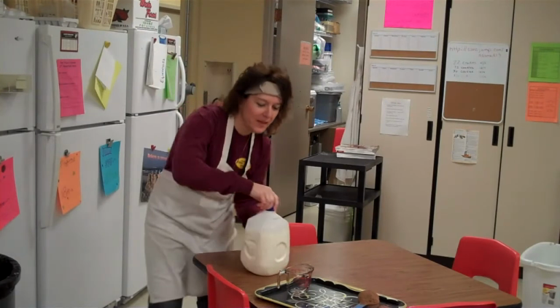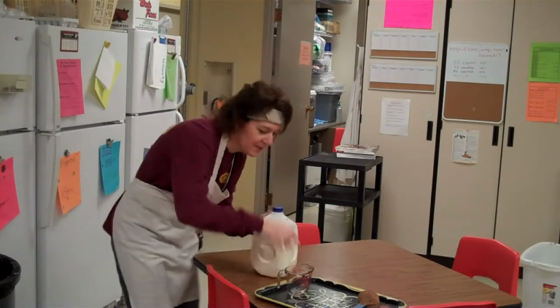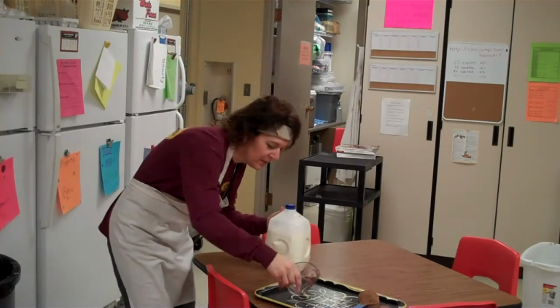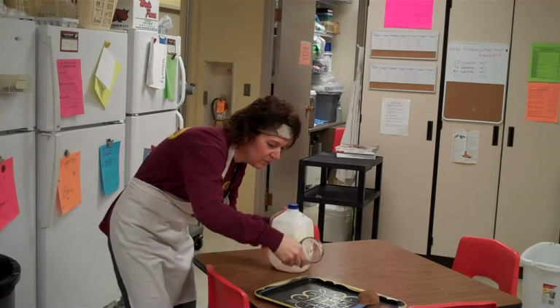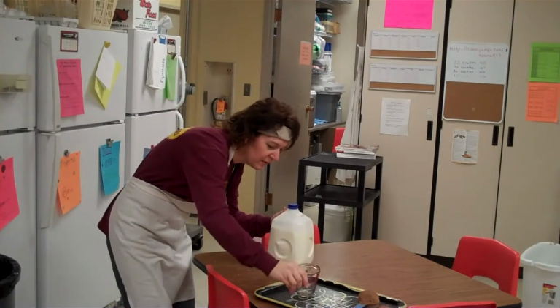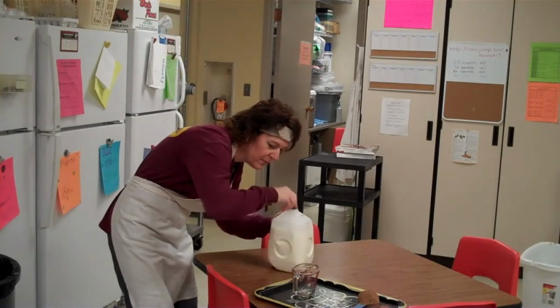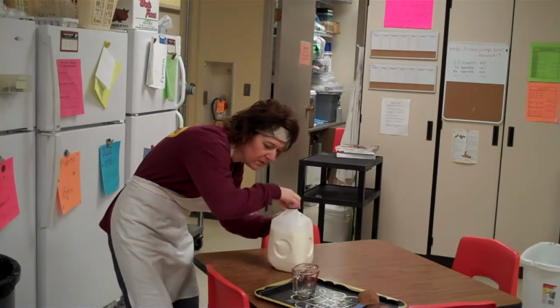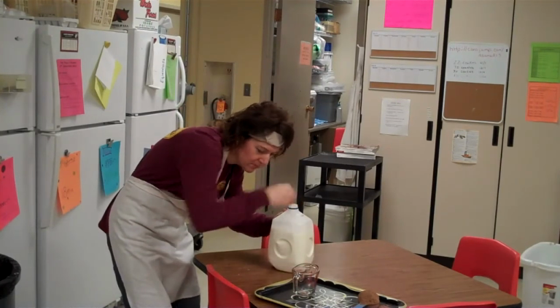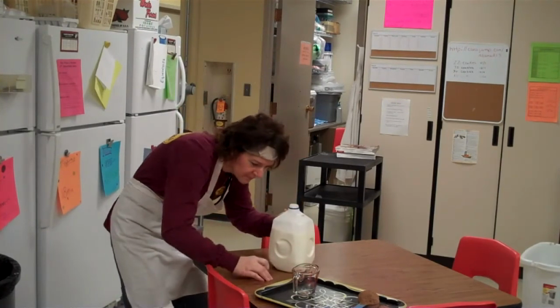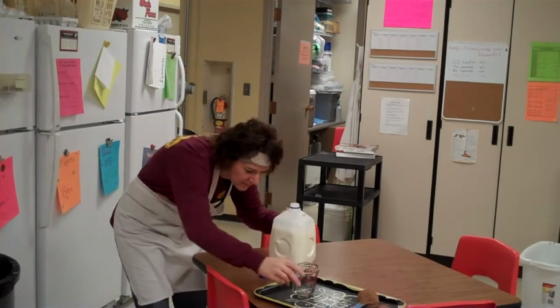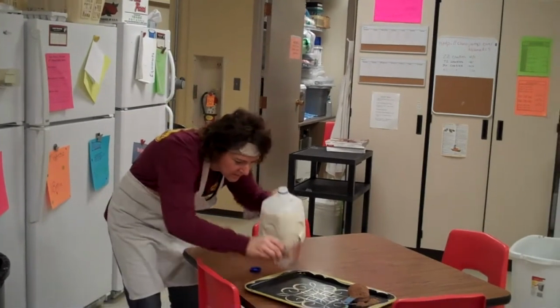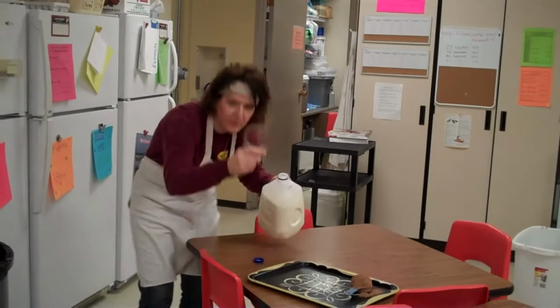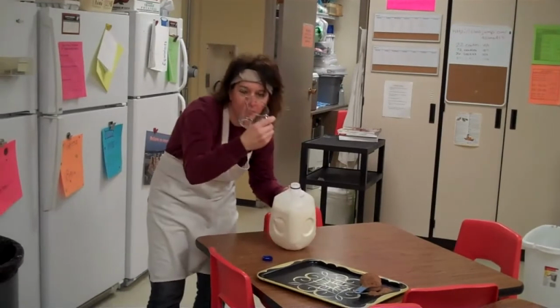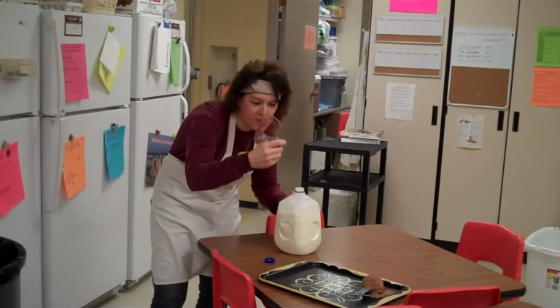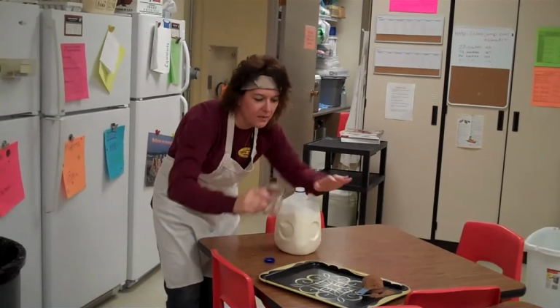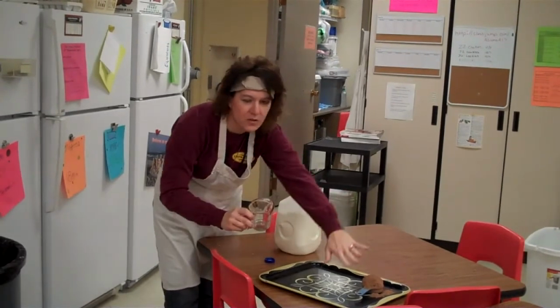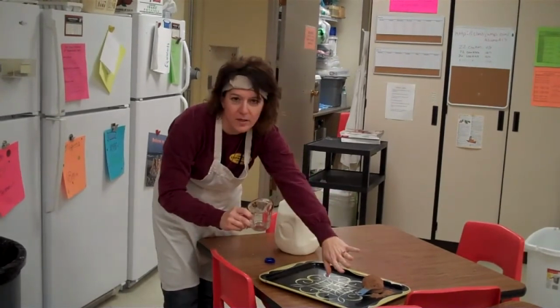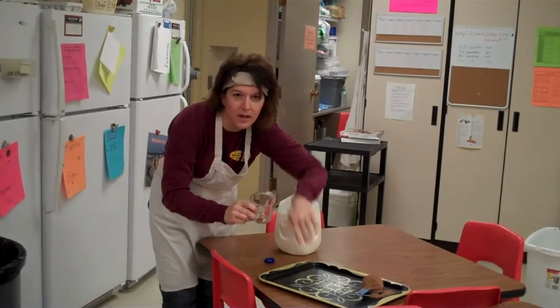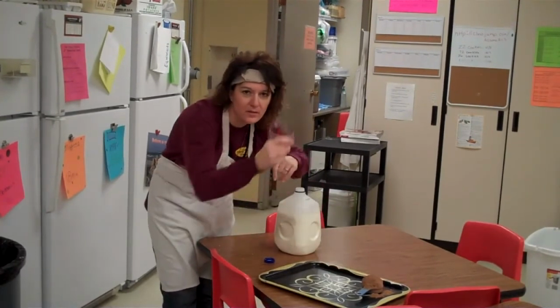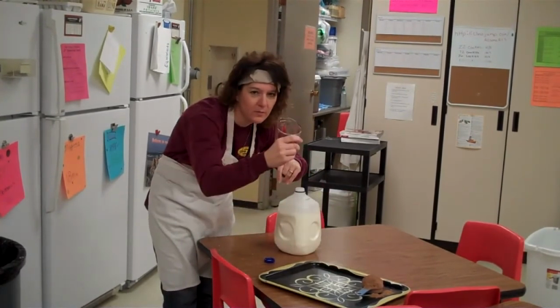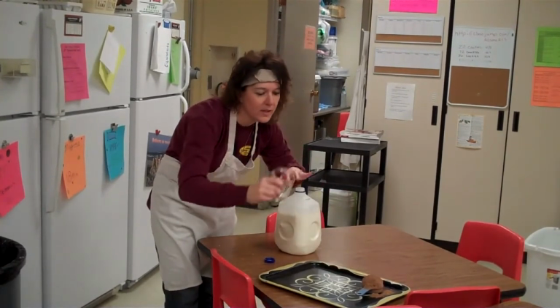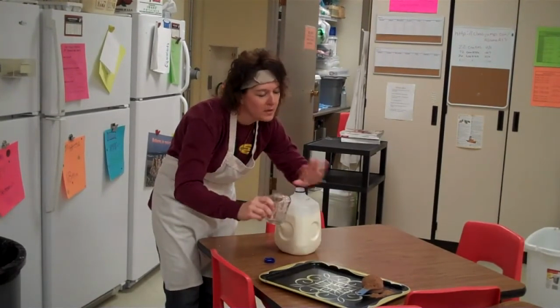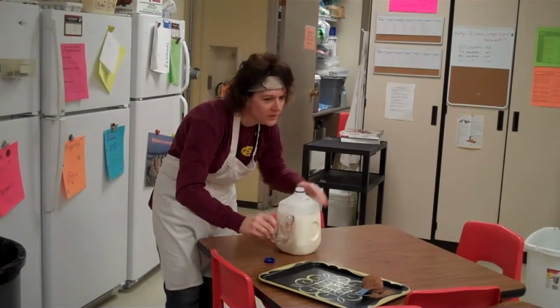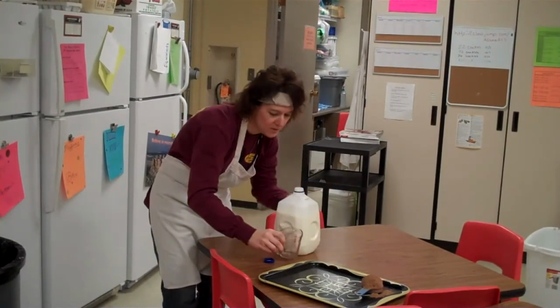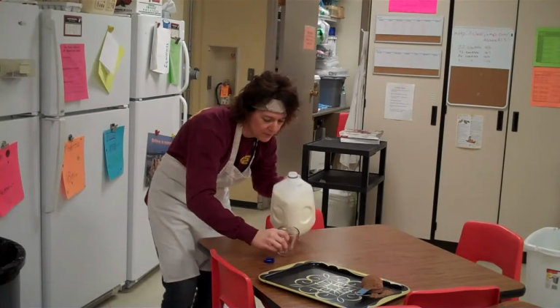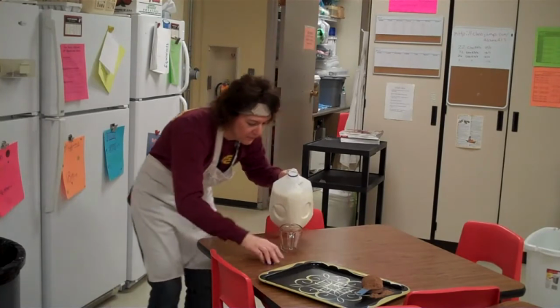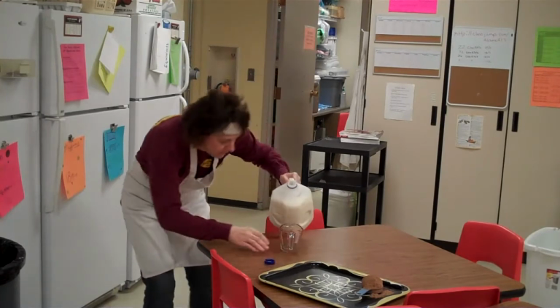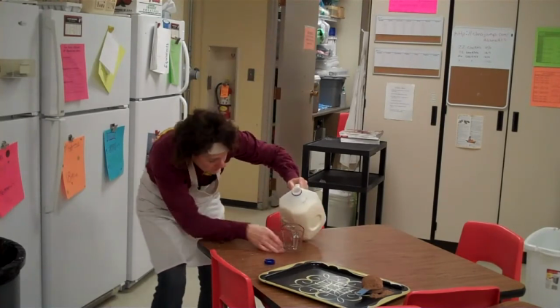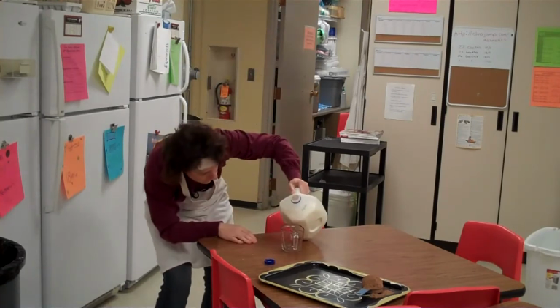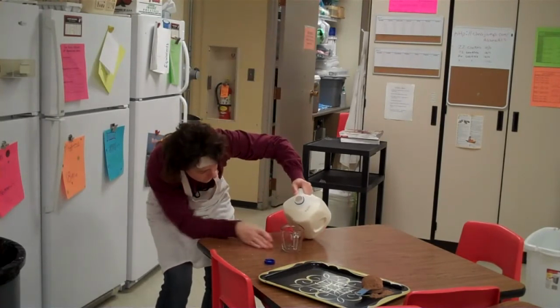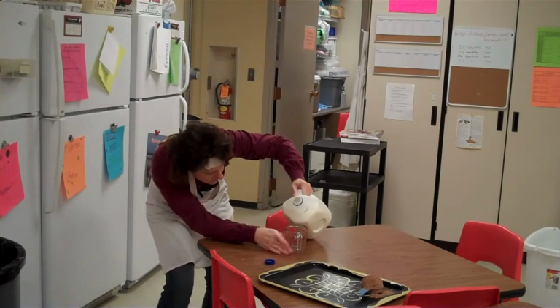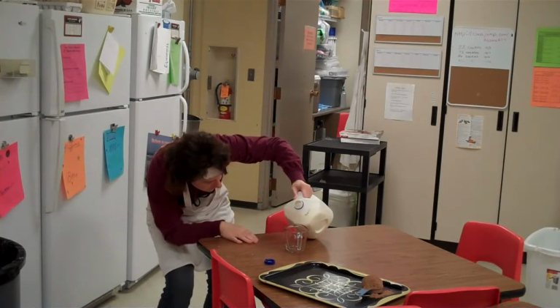So we need one-fourth cup of milk. I have my liquid measuring cup. These are dry measuring cups; these are liquid measuring cups. A few times you use them for other things, but we'll talk about those as we go.